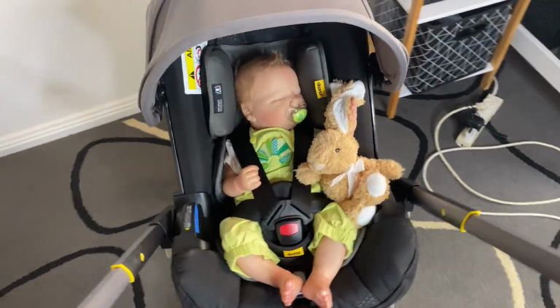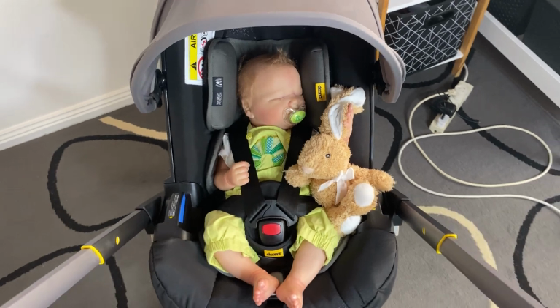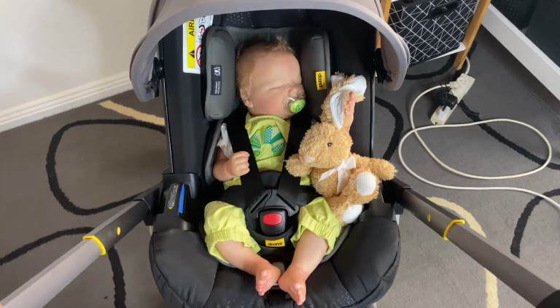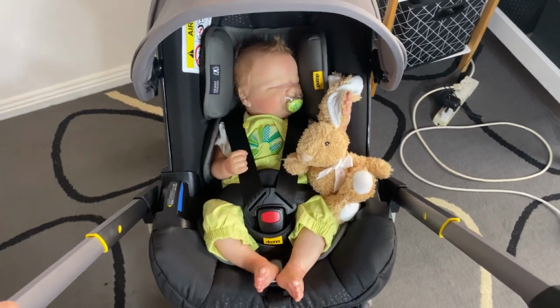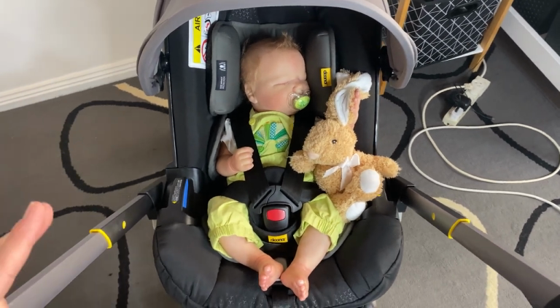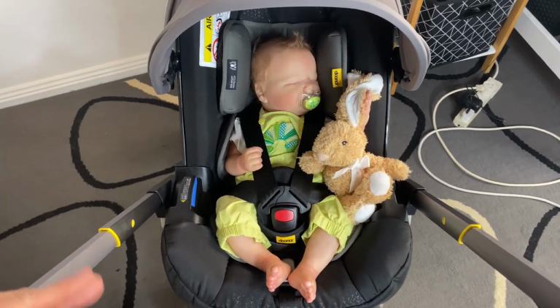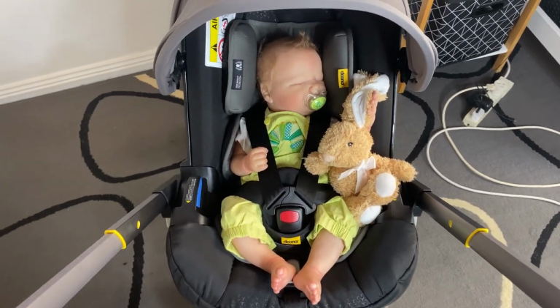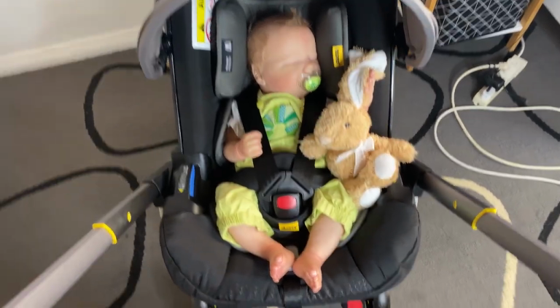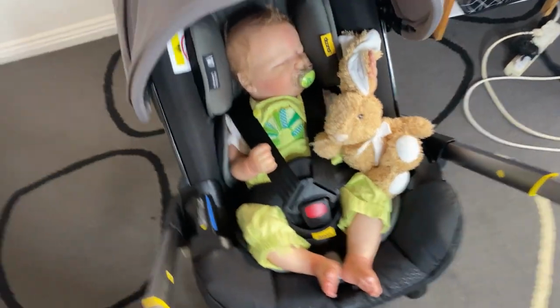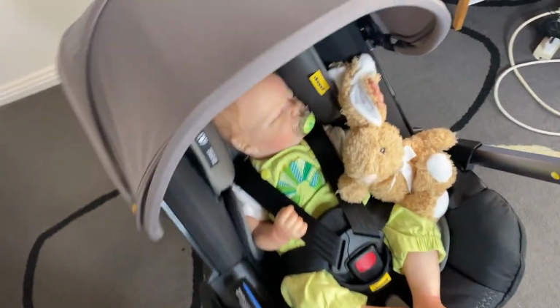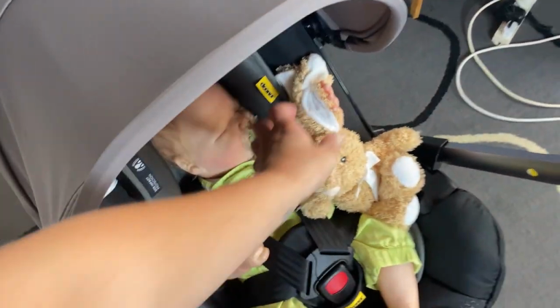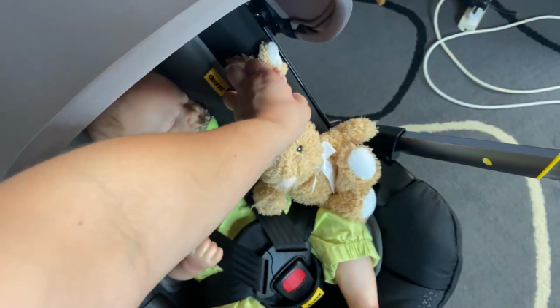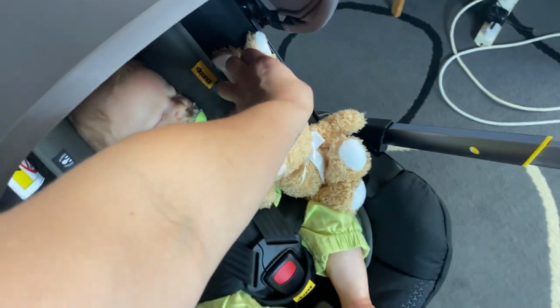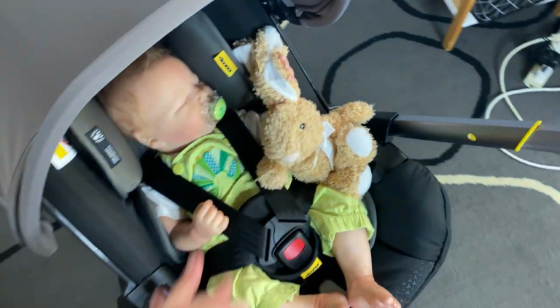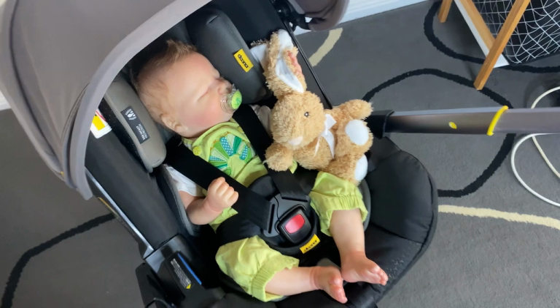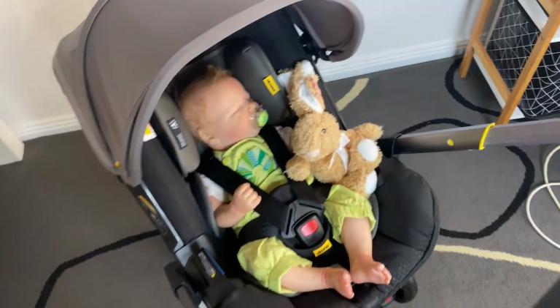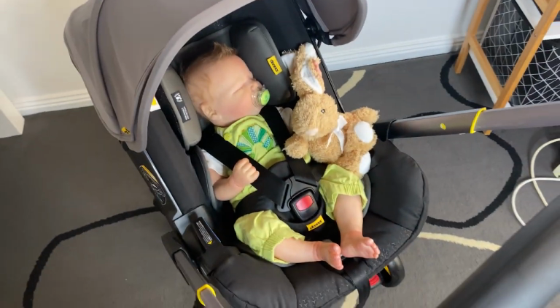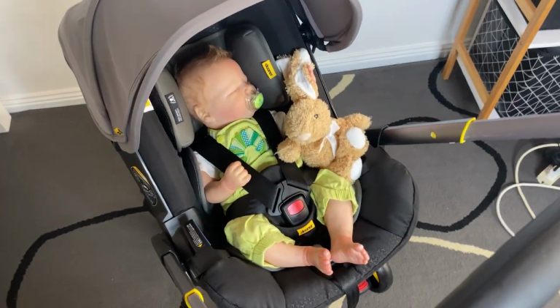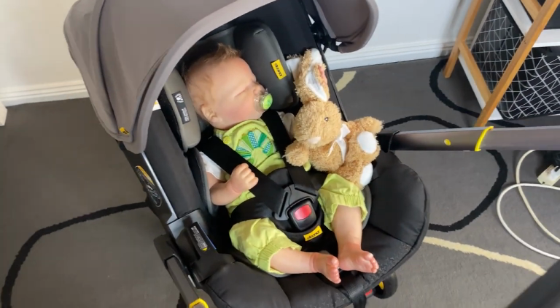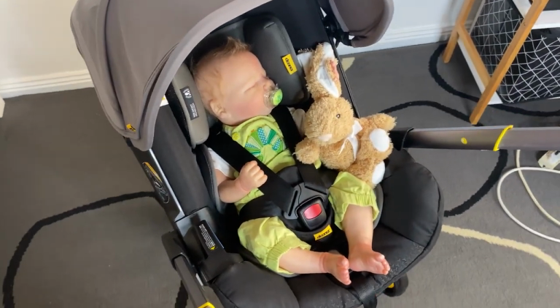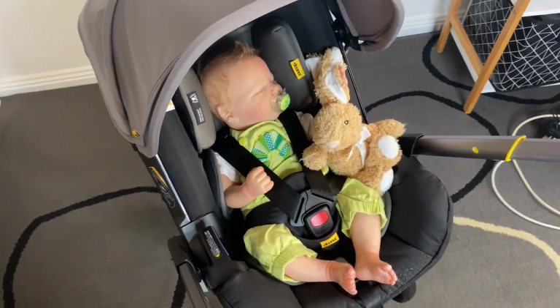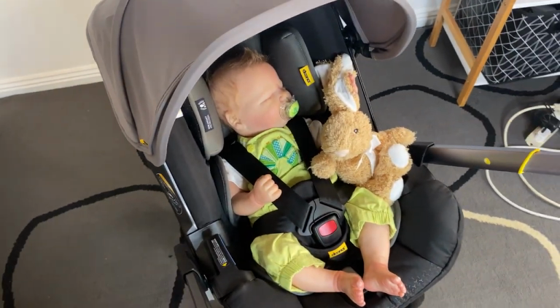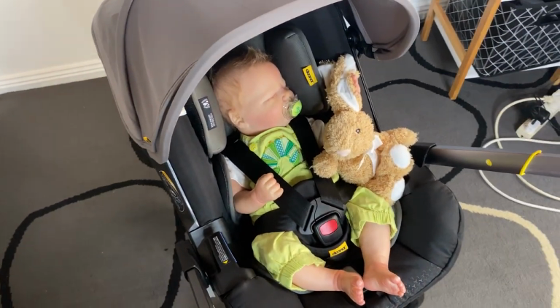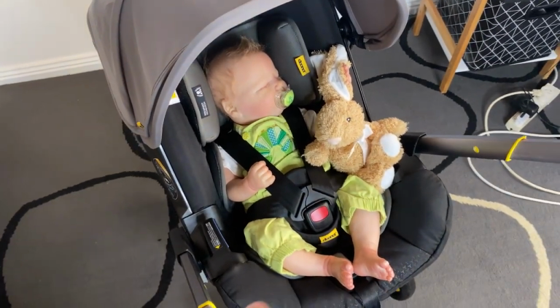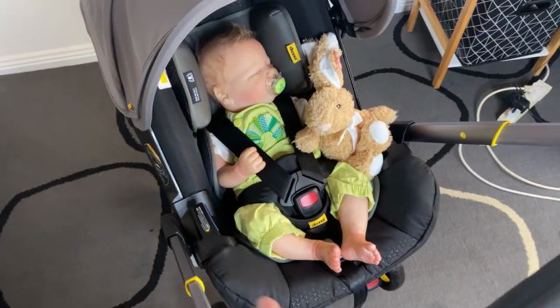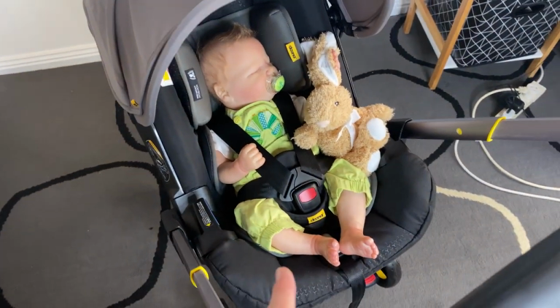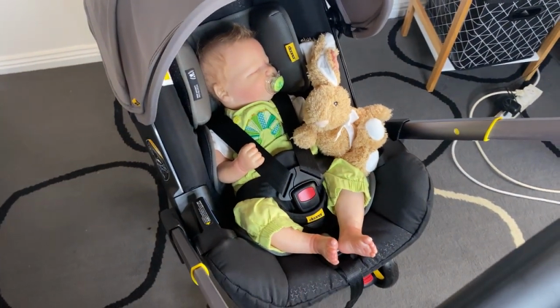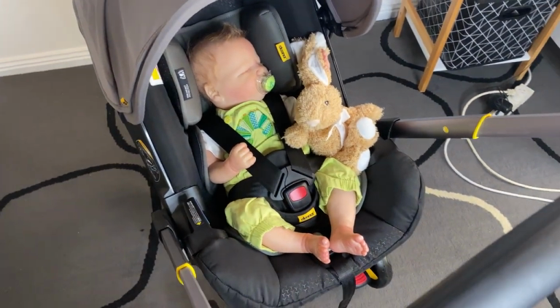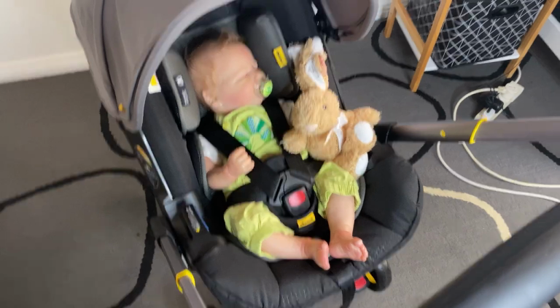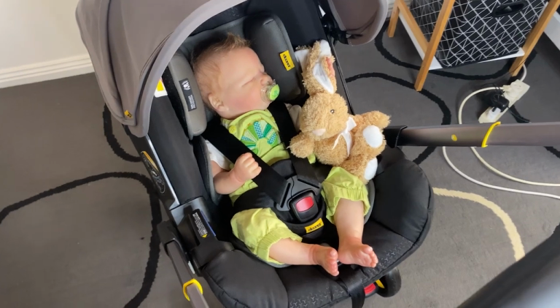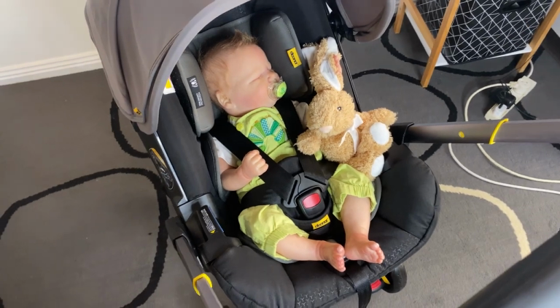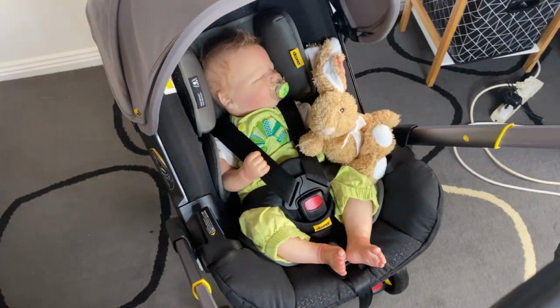I love his little bunny — he always has to be holding it, he just won't let go. I was almost considering selling little Onyx but he's so cute.